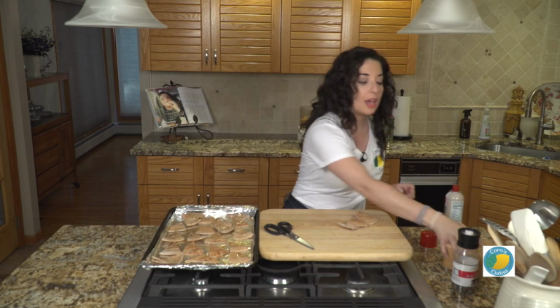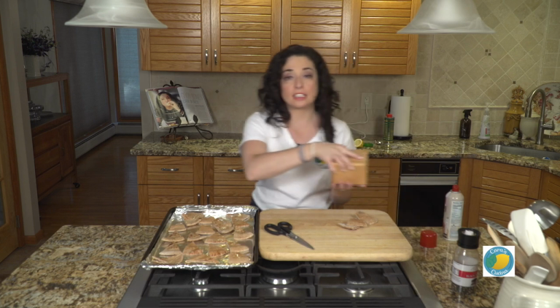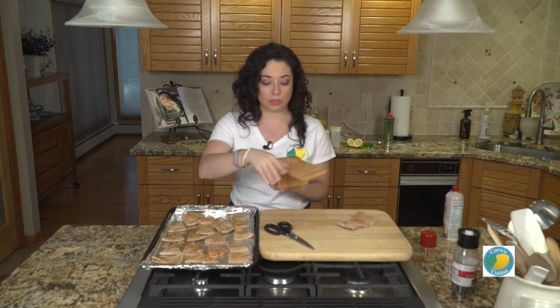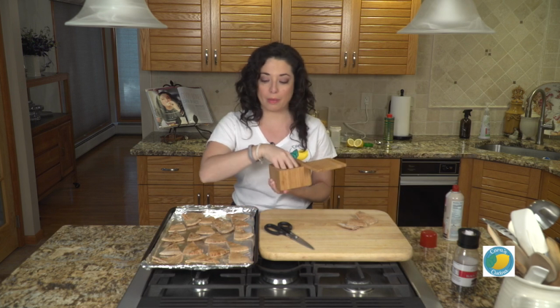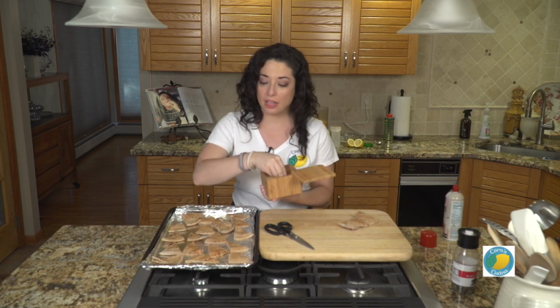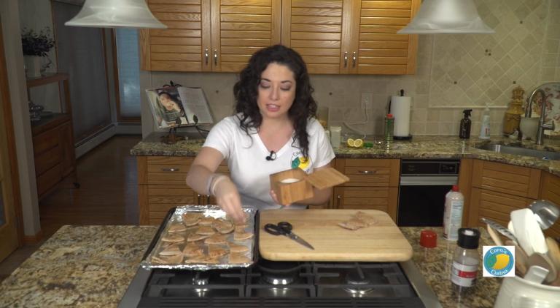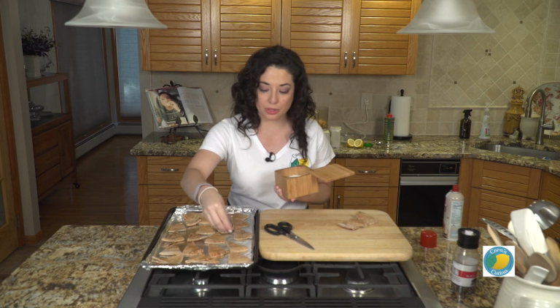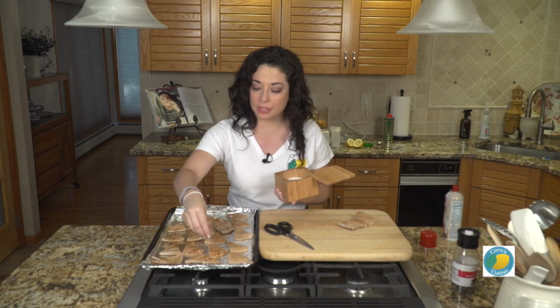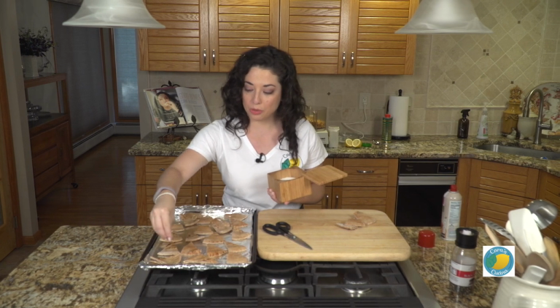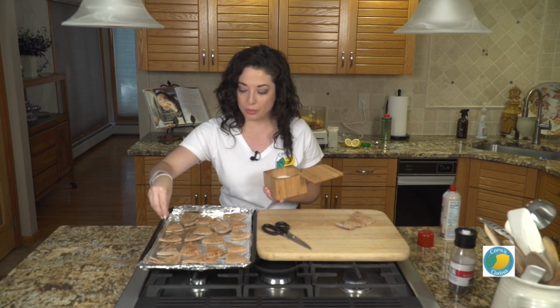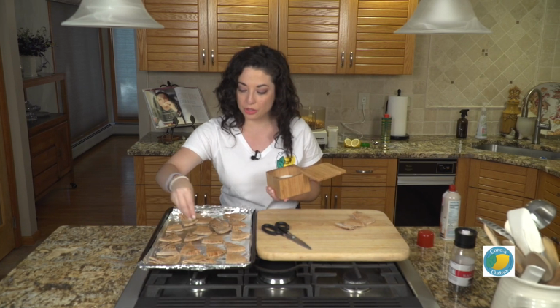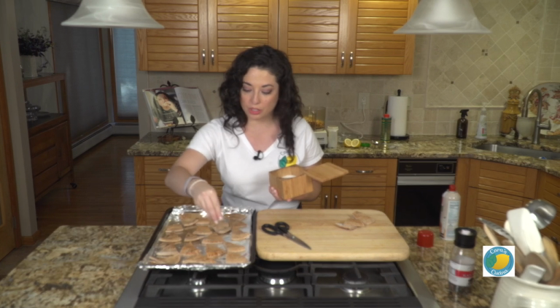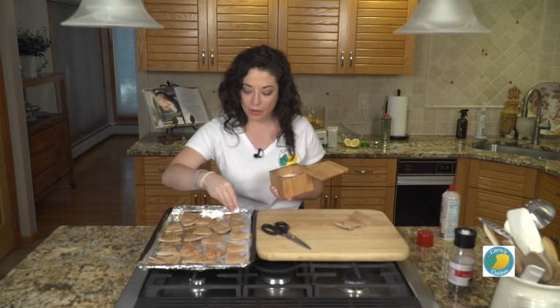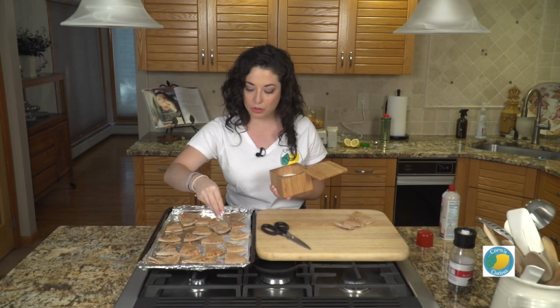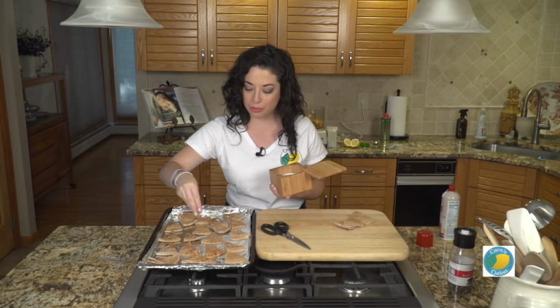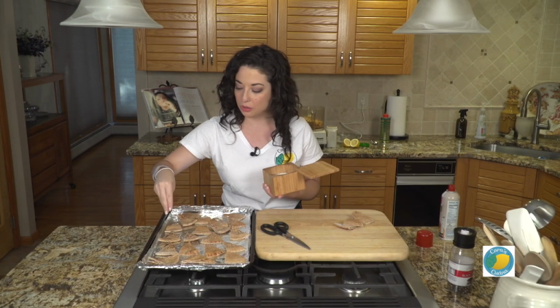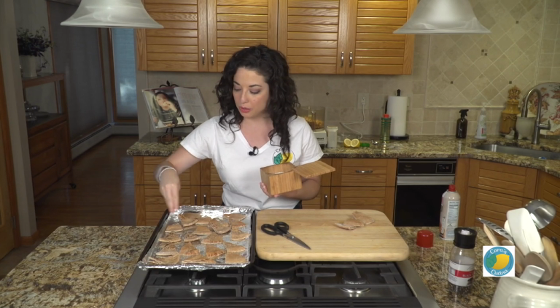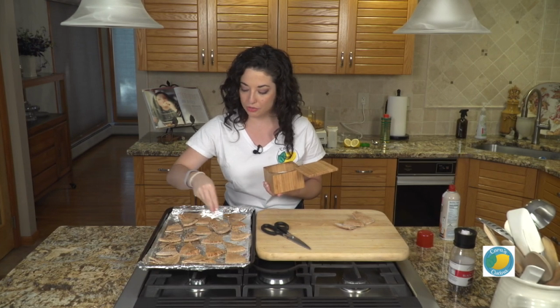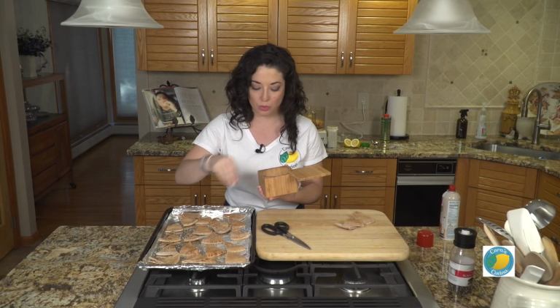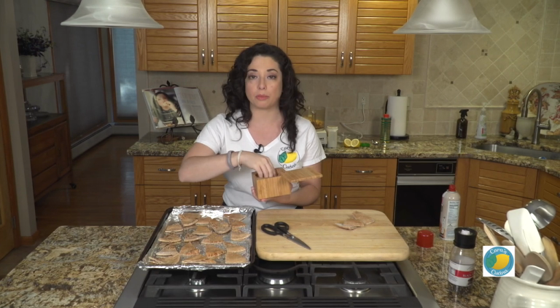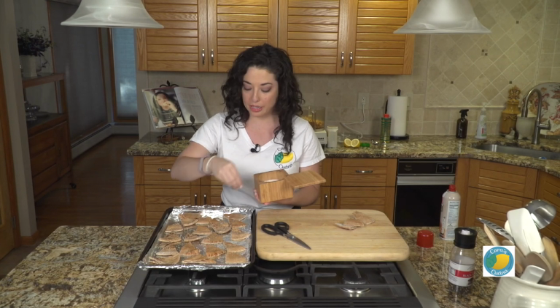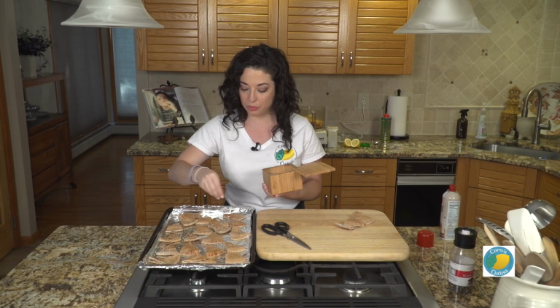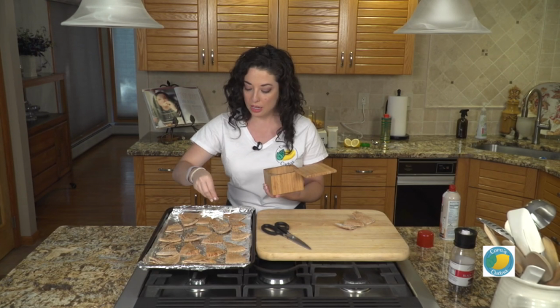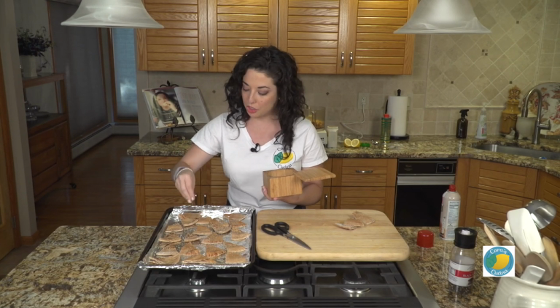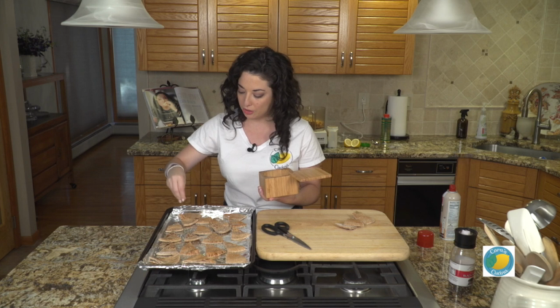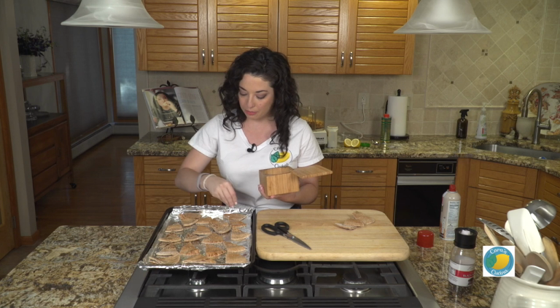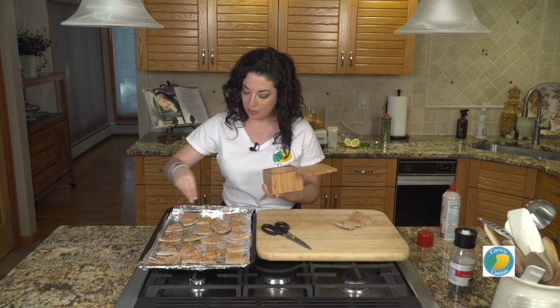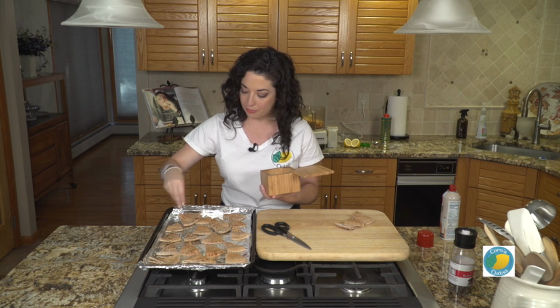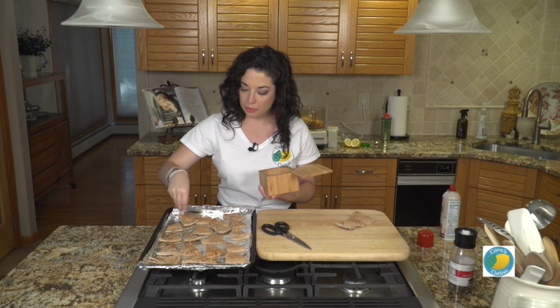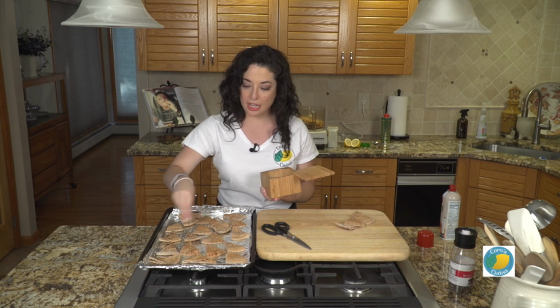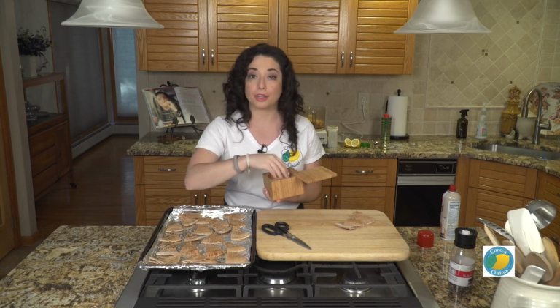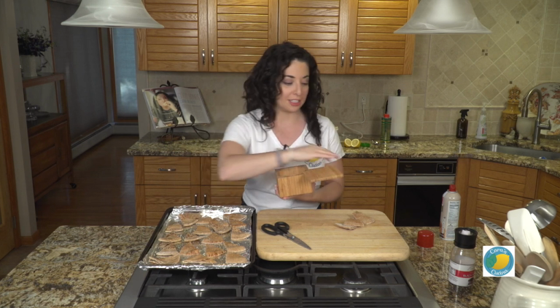And we're gonna season them with some salt and pepper. This is just really keeping it simple — you can go beyond this. You can put some oregano, paprika, whatever flavor you want. If you want them a little spicy, you could put some chili powder on them, but we're just covering the basics here.